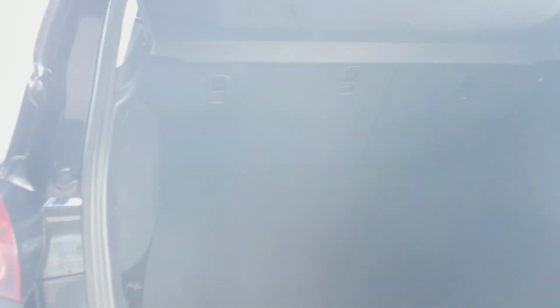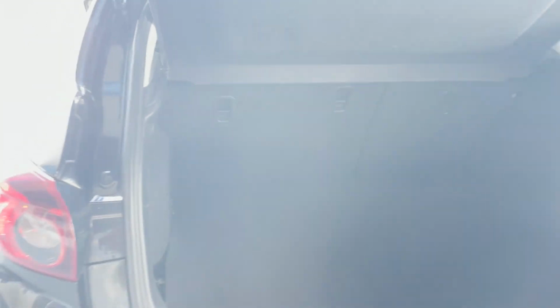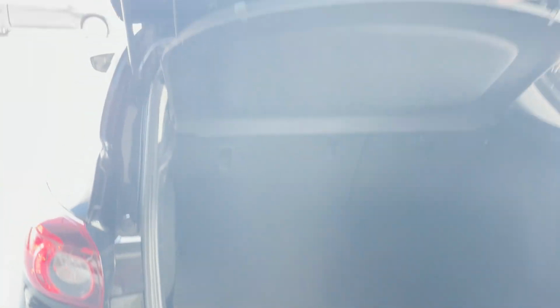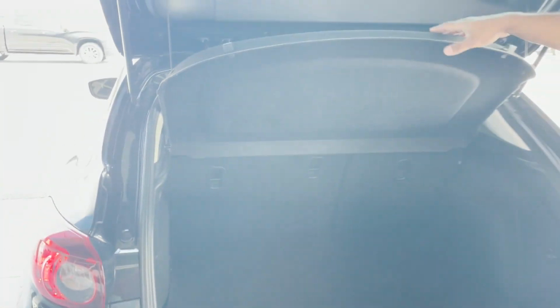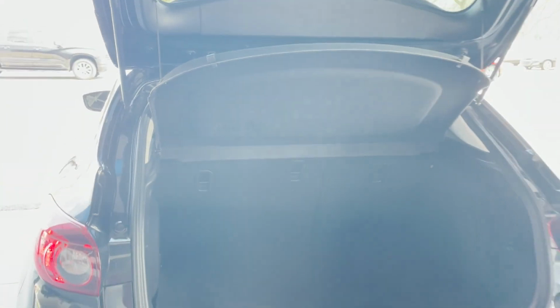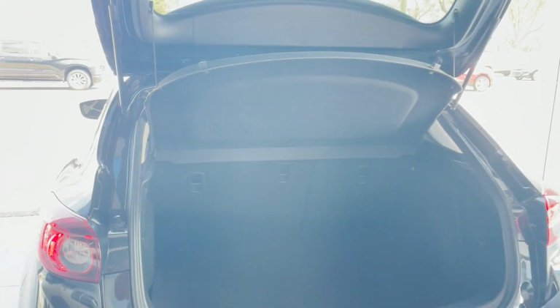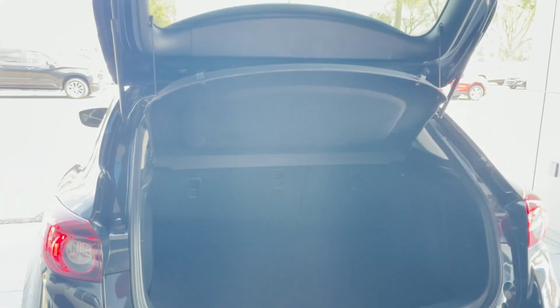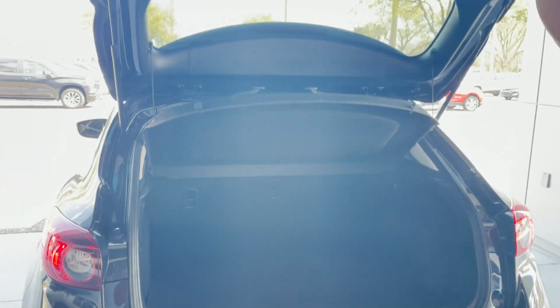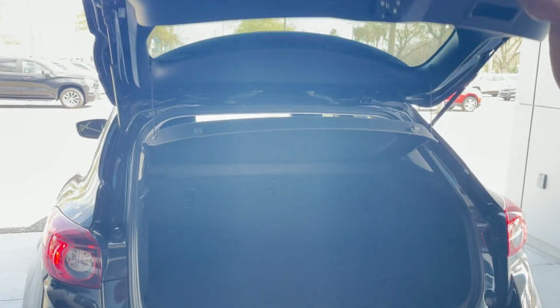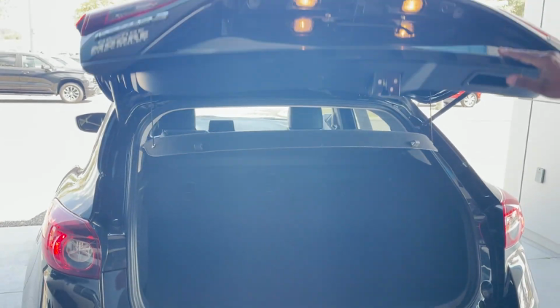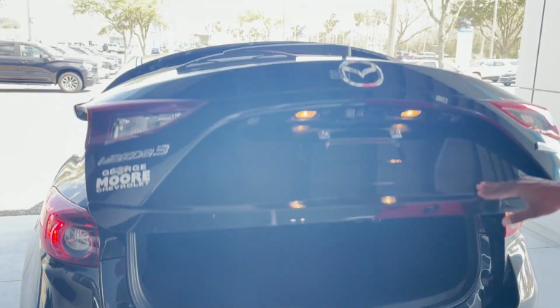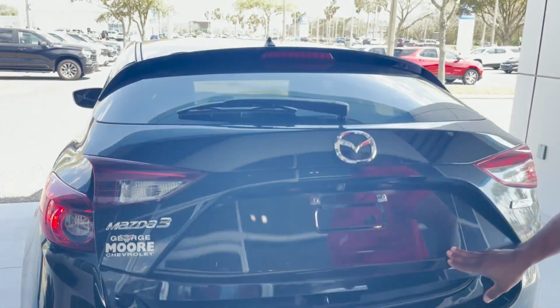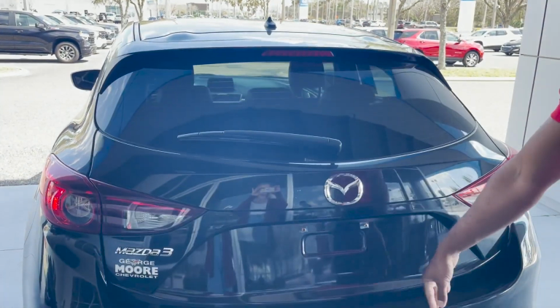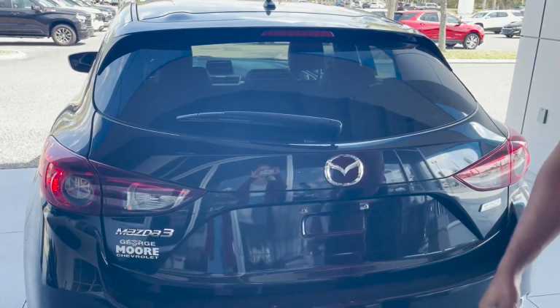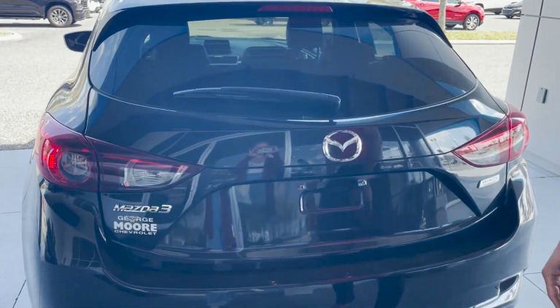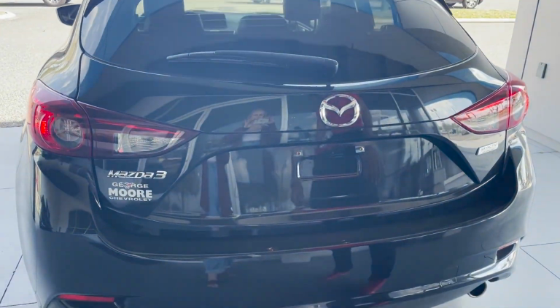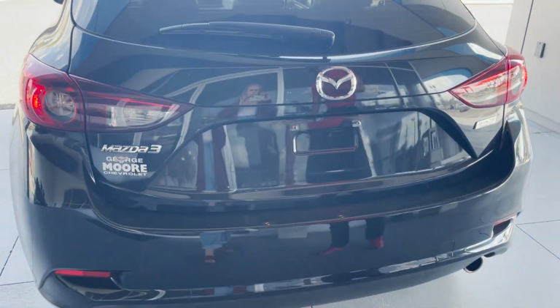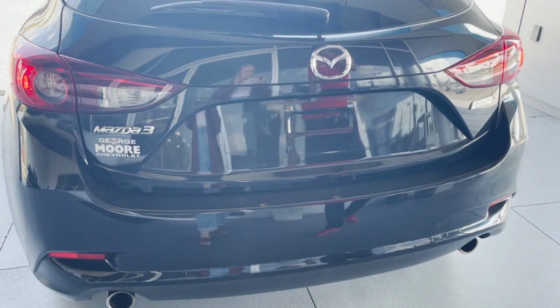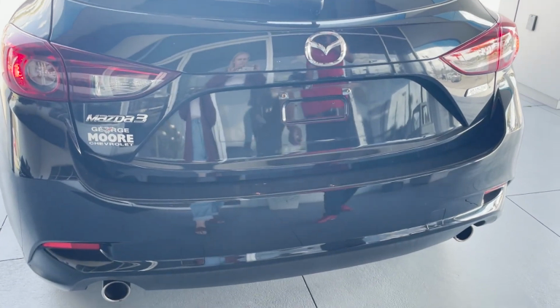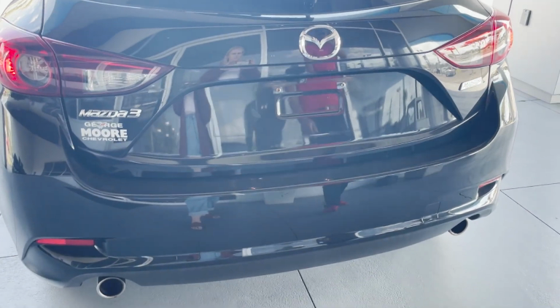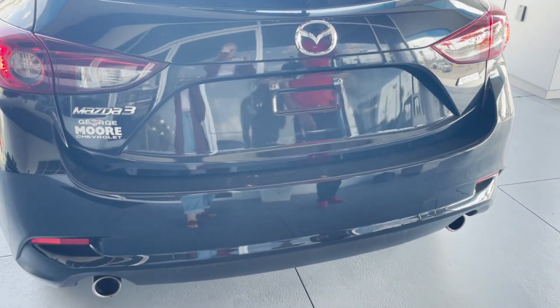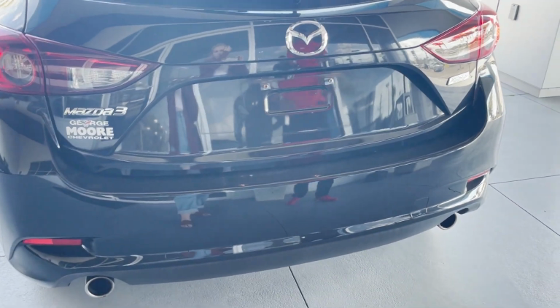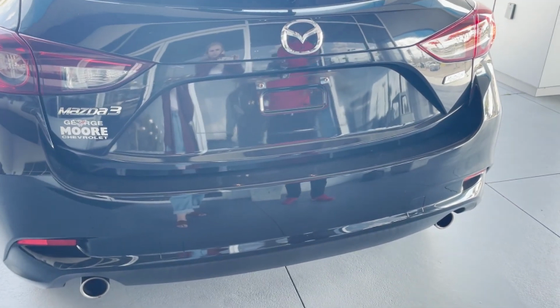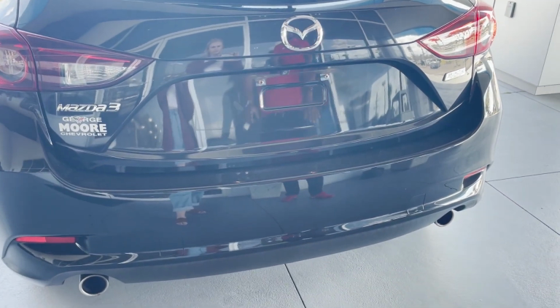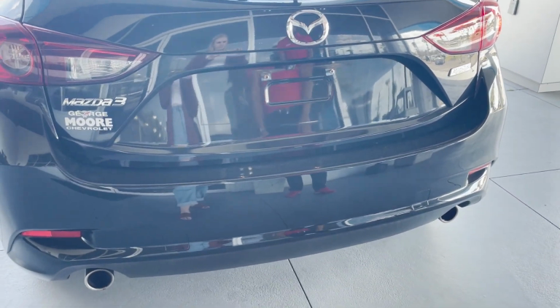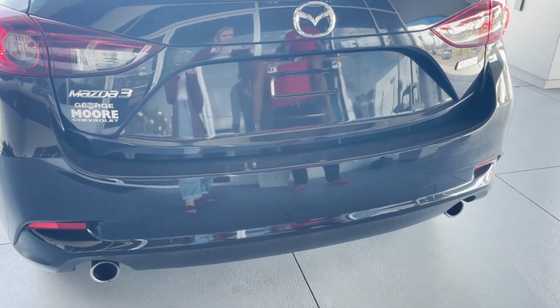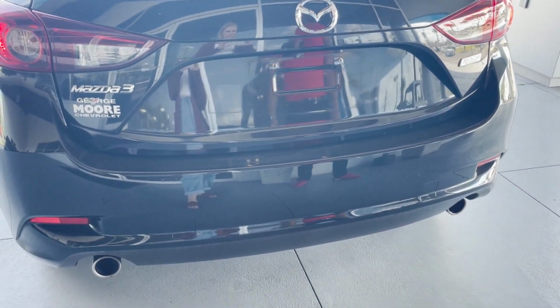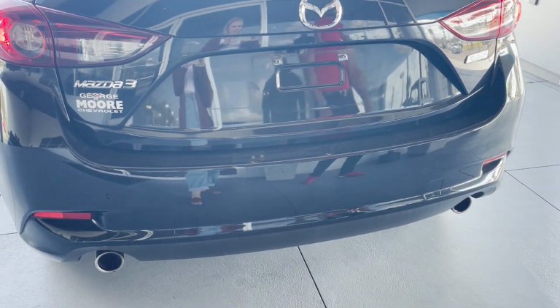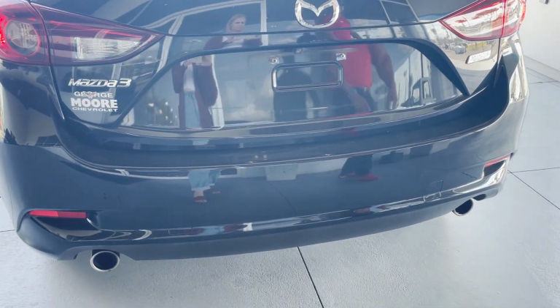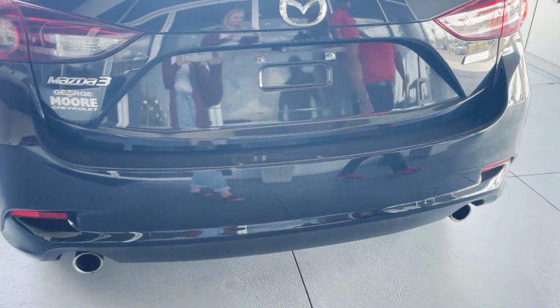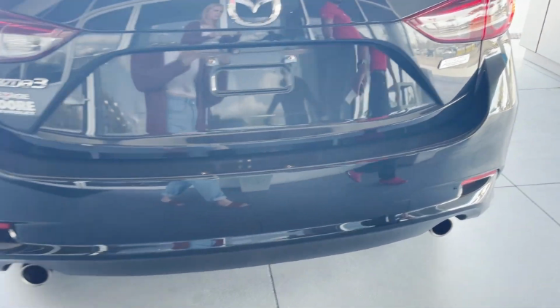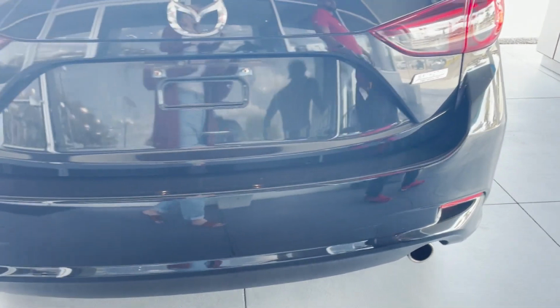Sun protector, backup camera, Mazda 3 badging, new exhaust.